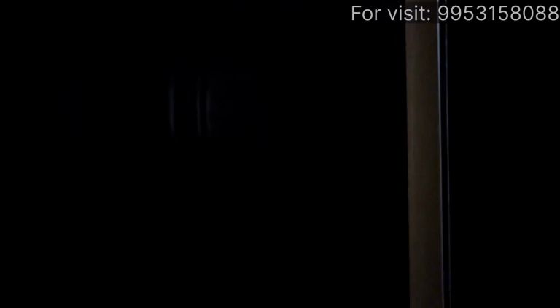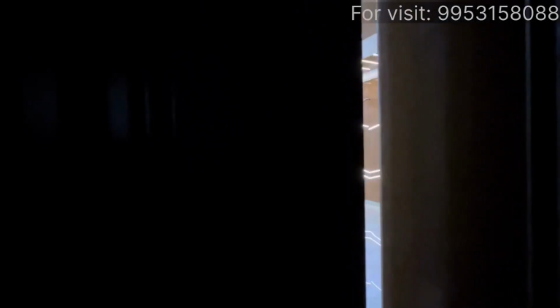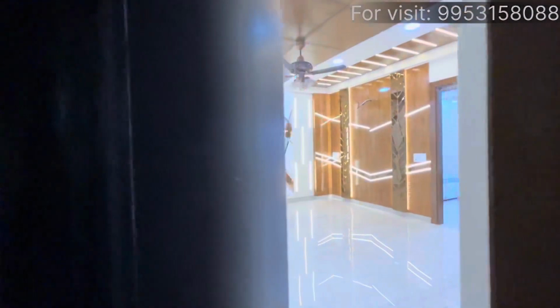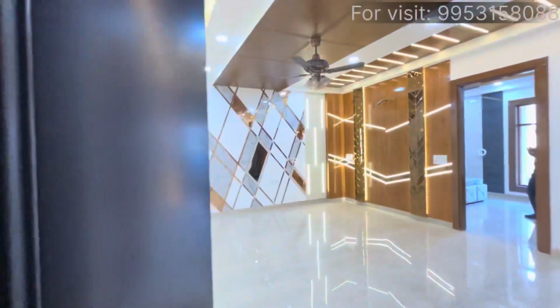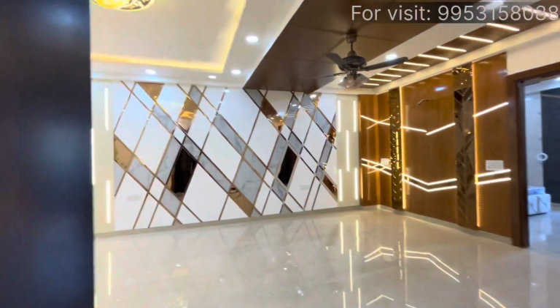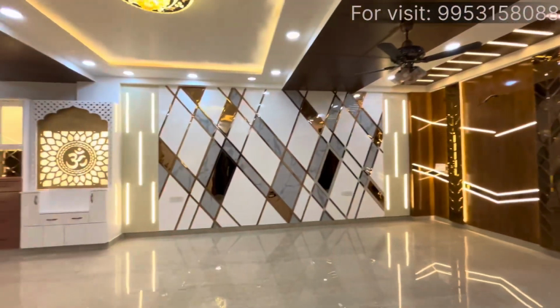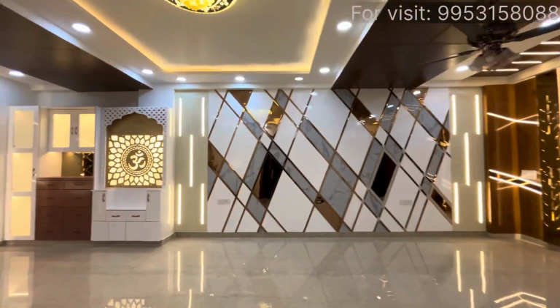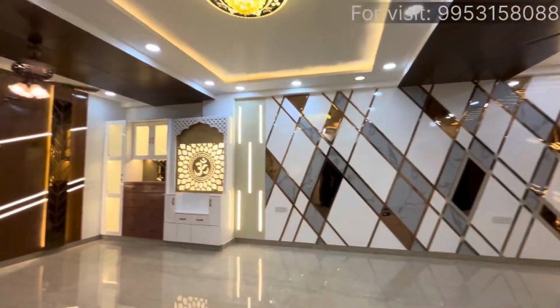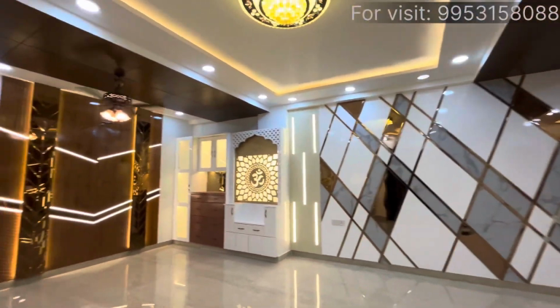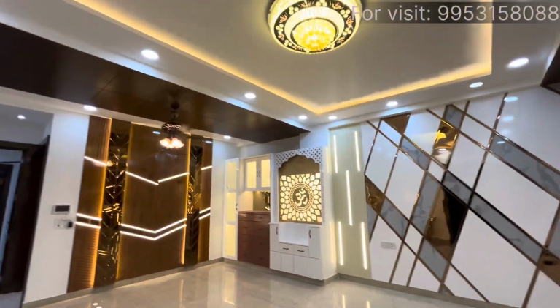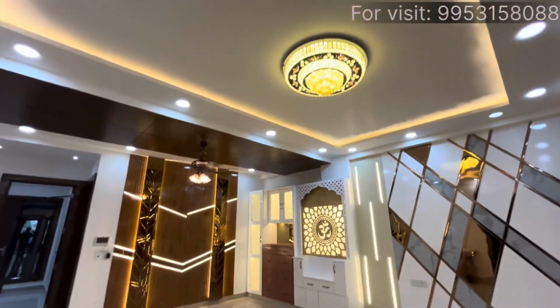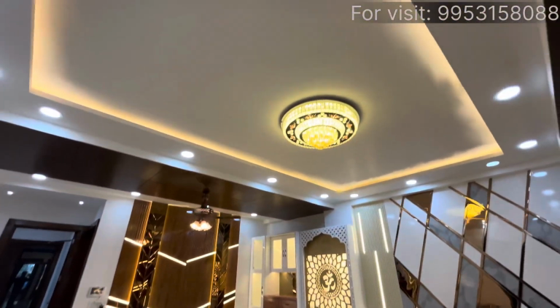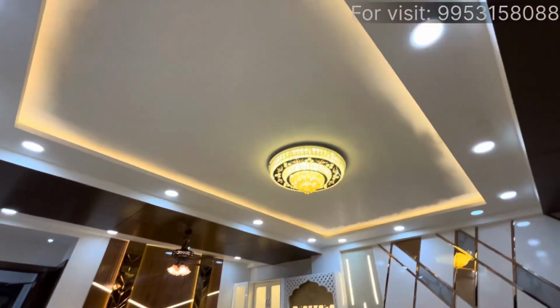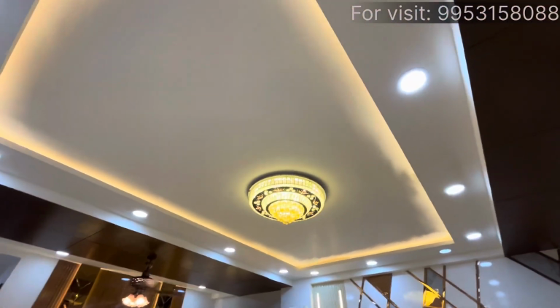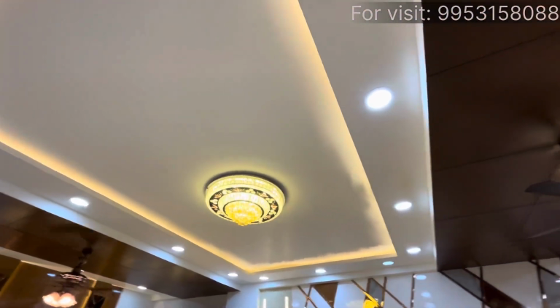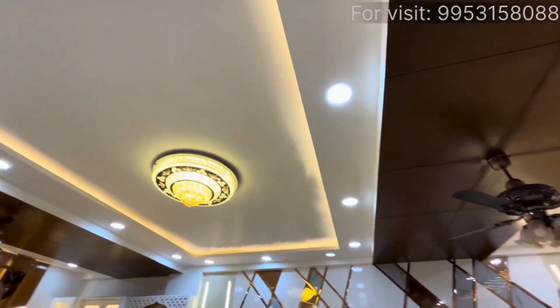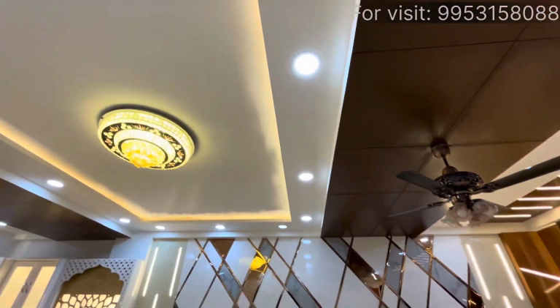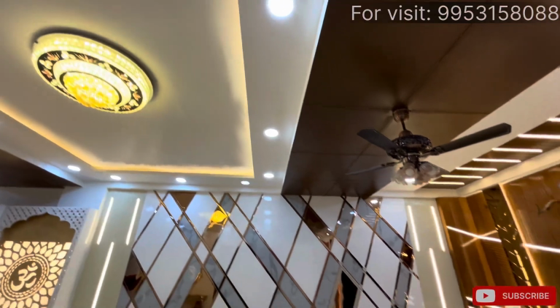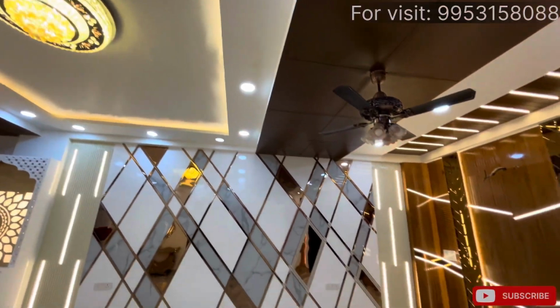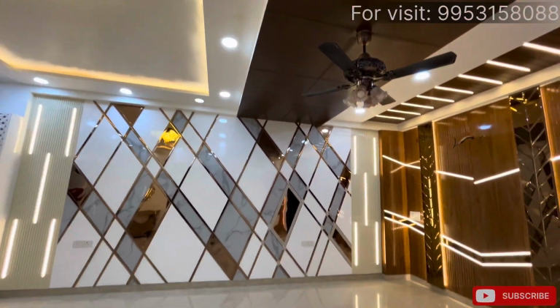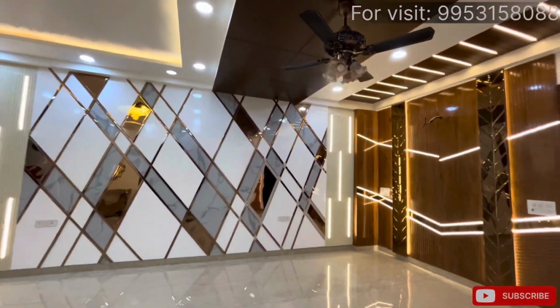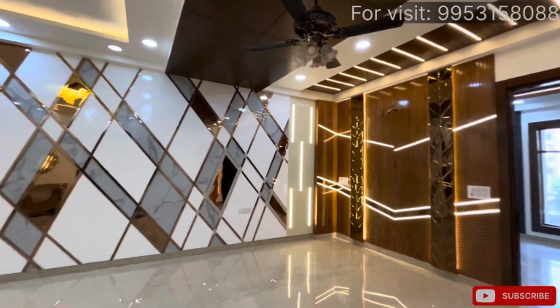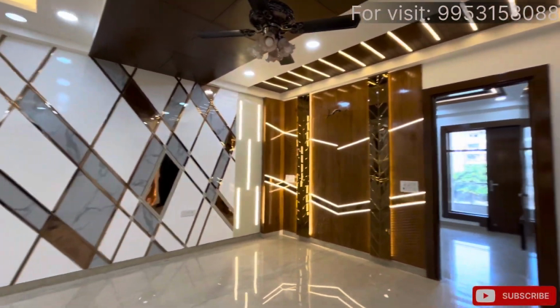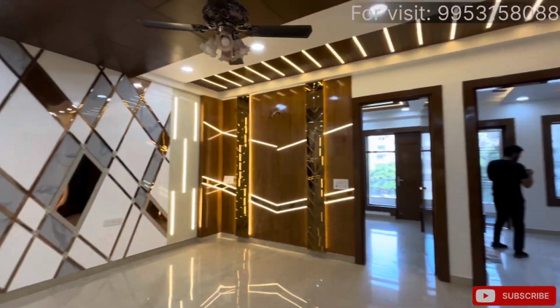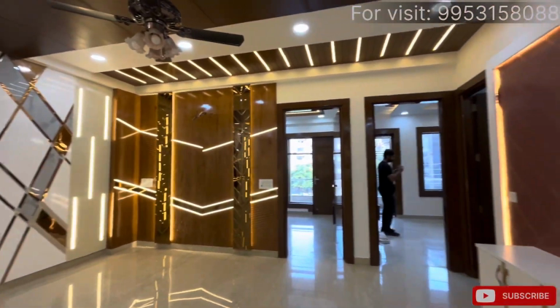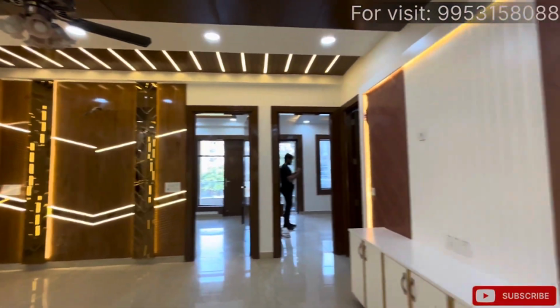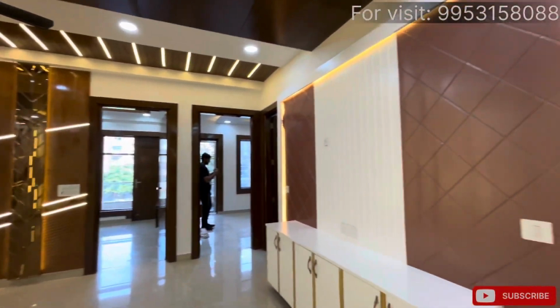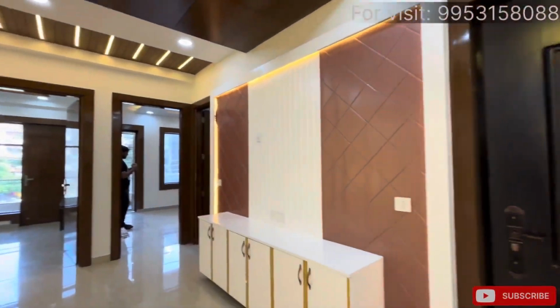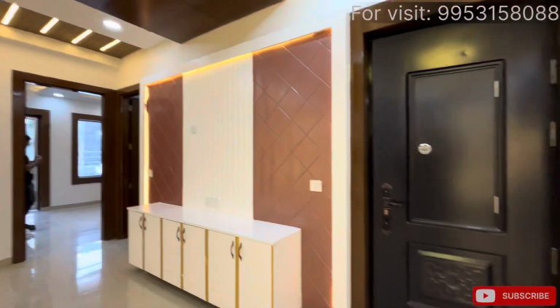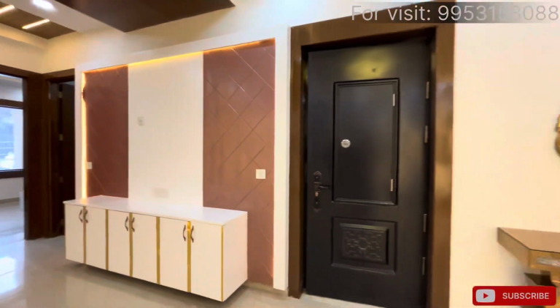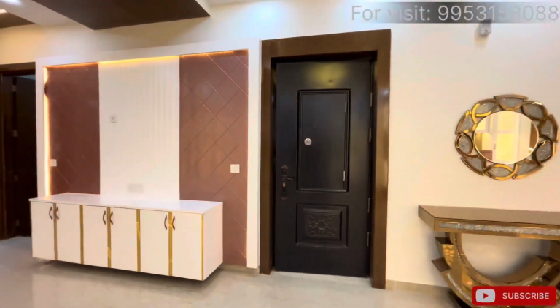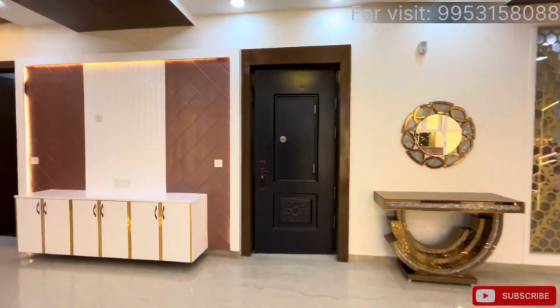So hello friends, welcome back to your channel Creative Homes. Today we are coming to bring you to the East Facing Independent Builder Floor which is 2400 square feet, 260 gaj. A very beautiful builder floor — my brother has built this floor.